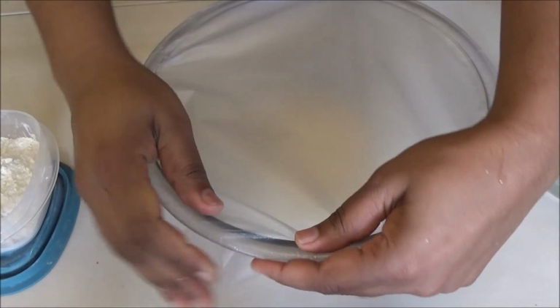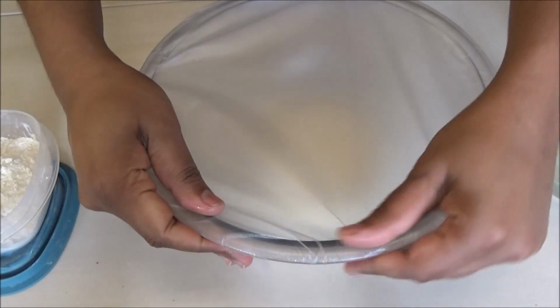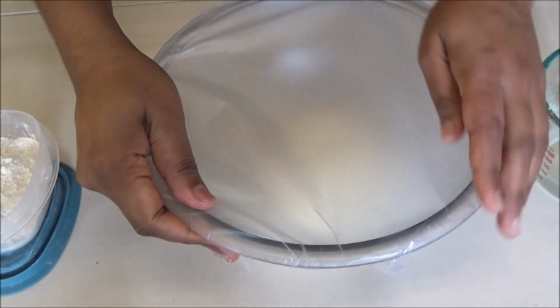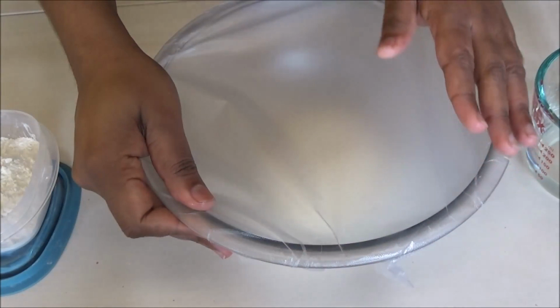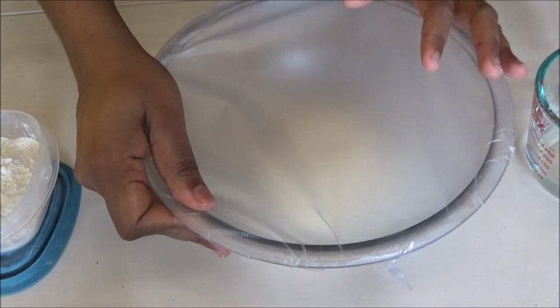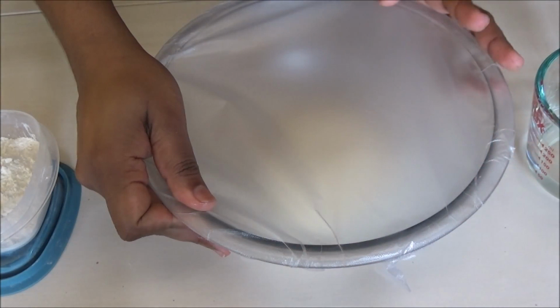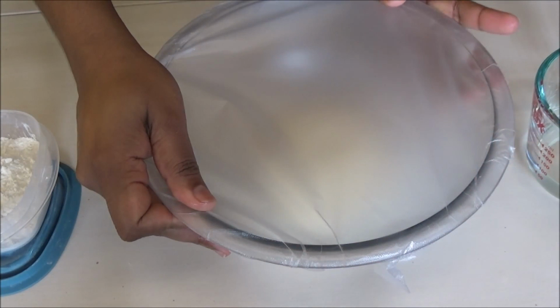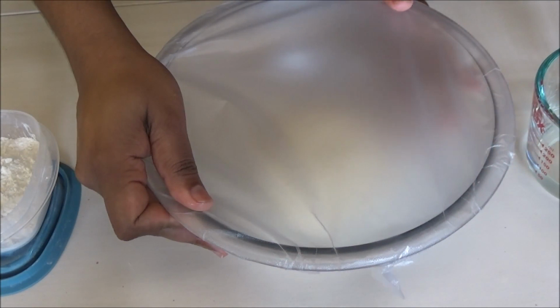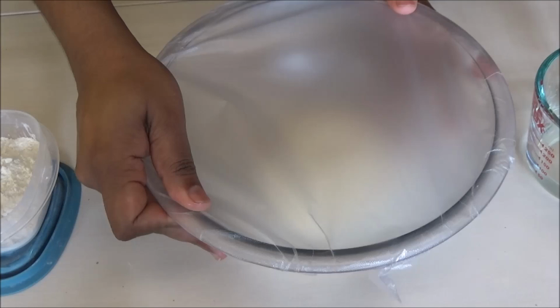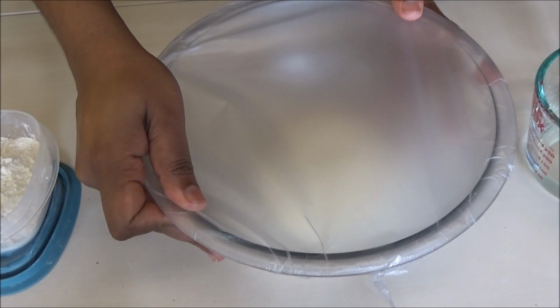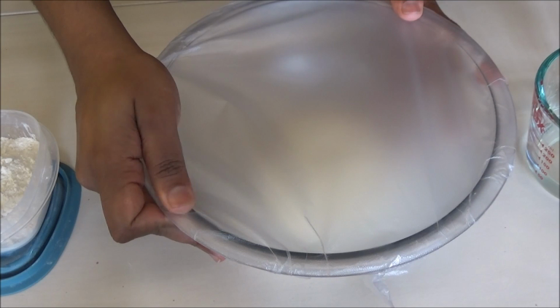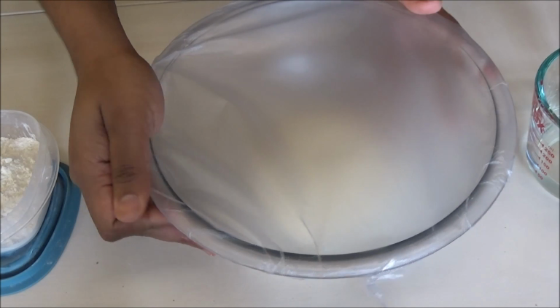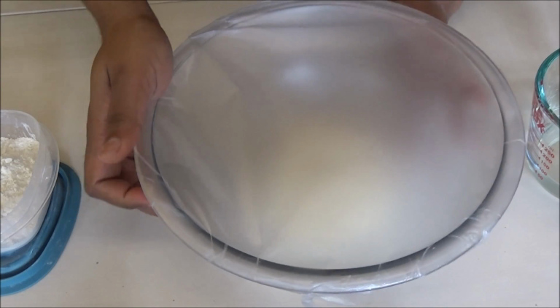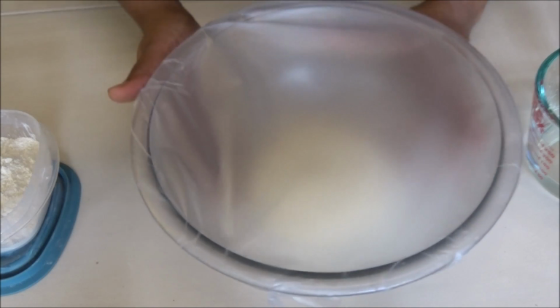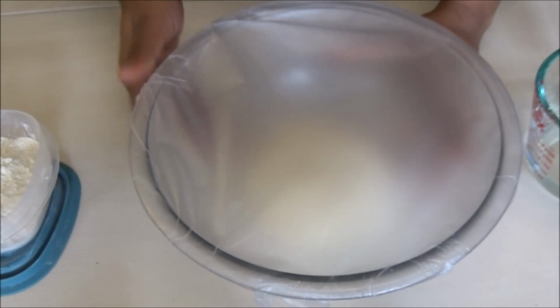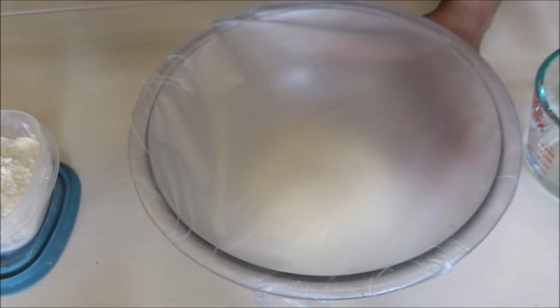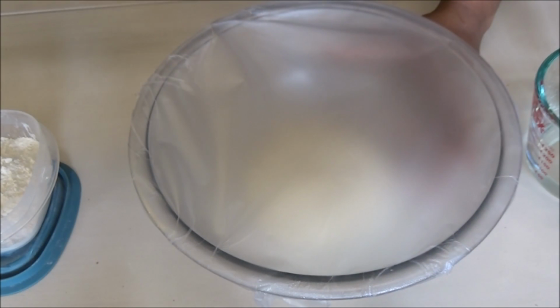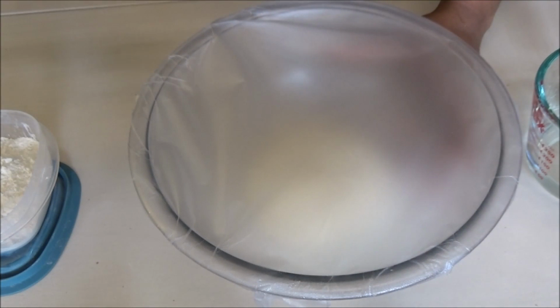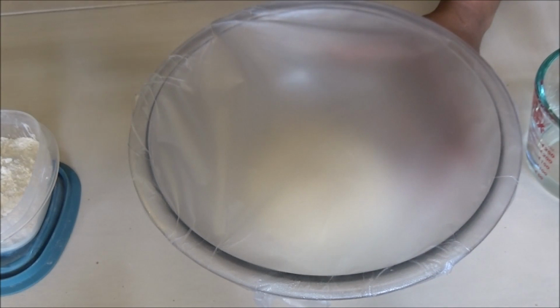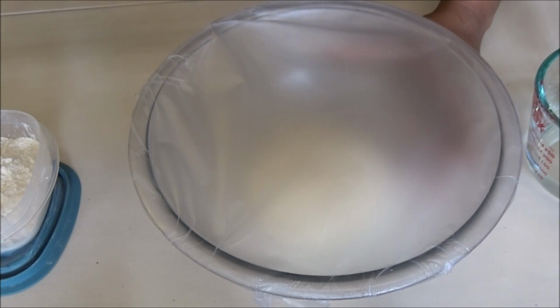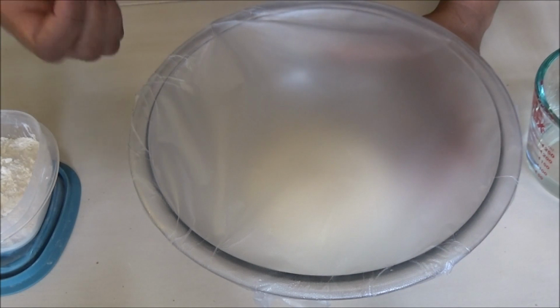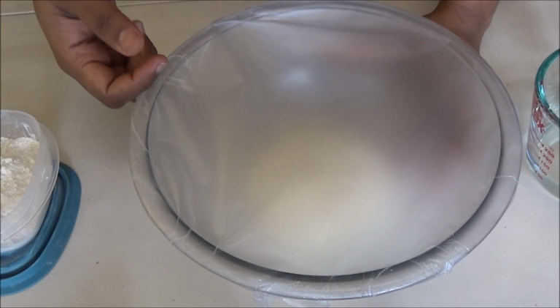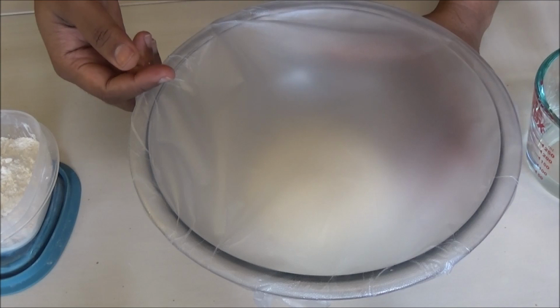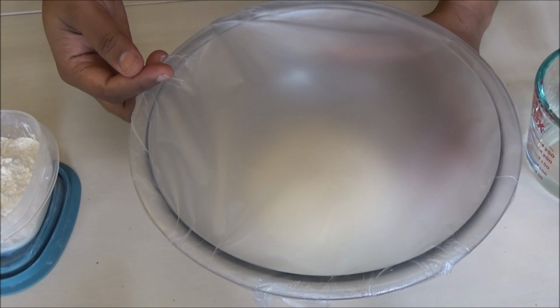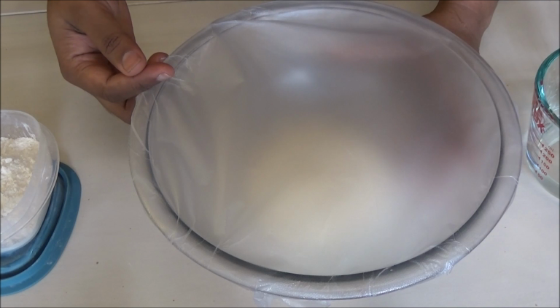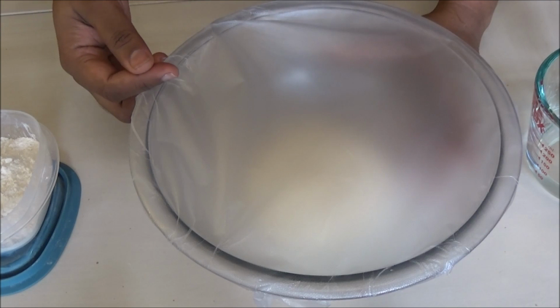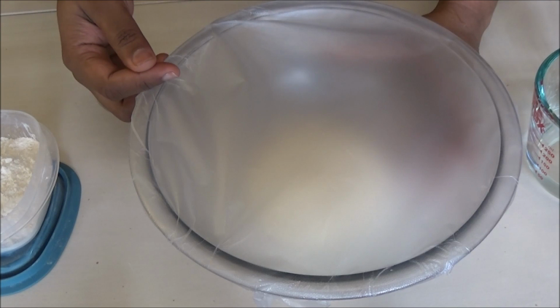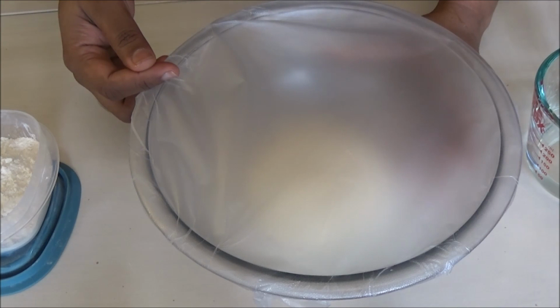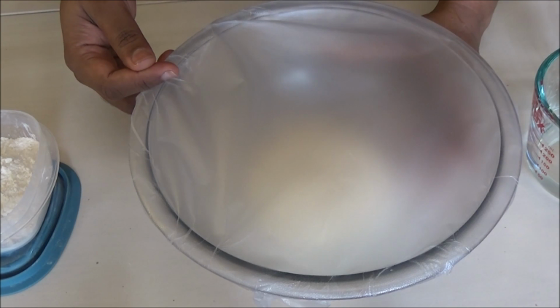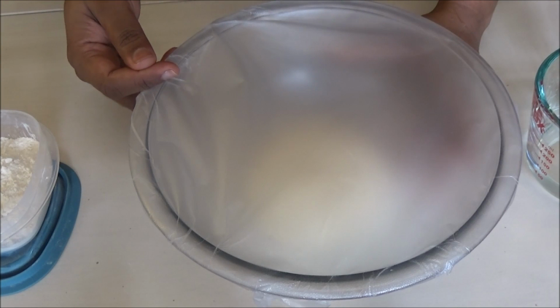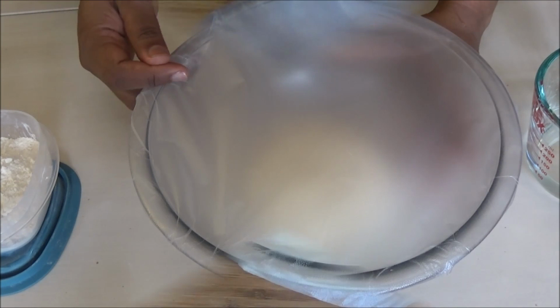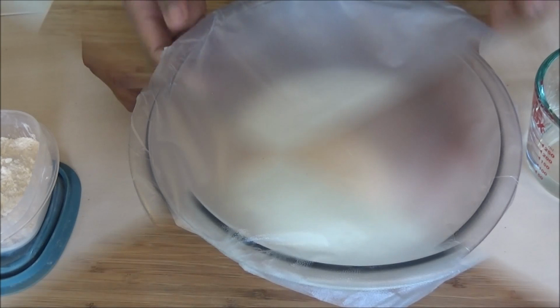I put it in my oven together with a cup of boiling hot water. The hot water is going to create a really beautiful warm environment so that the dough can double in size quicker.